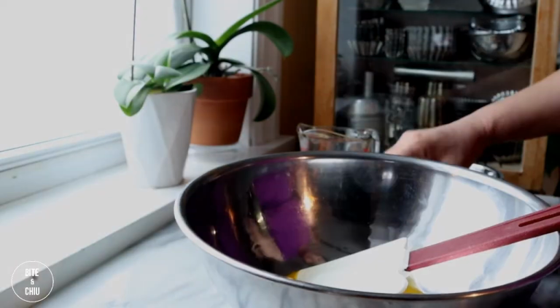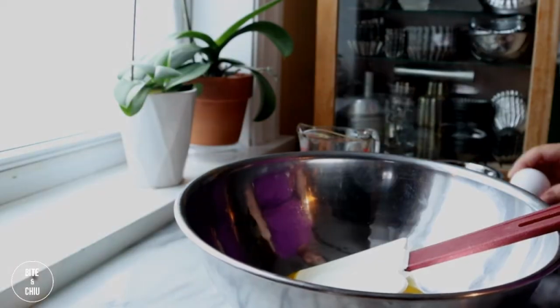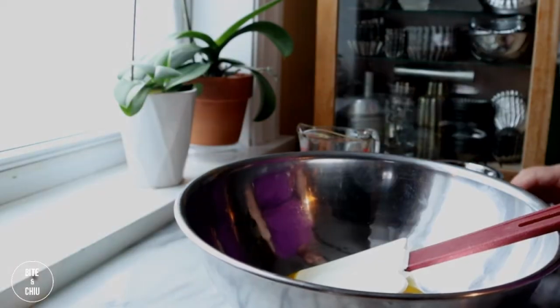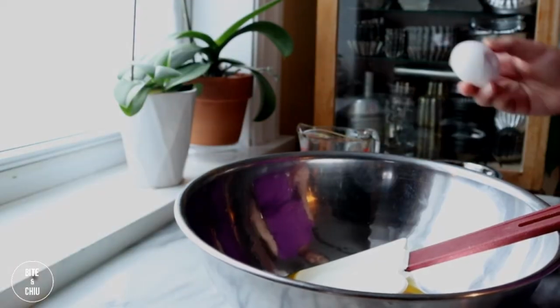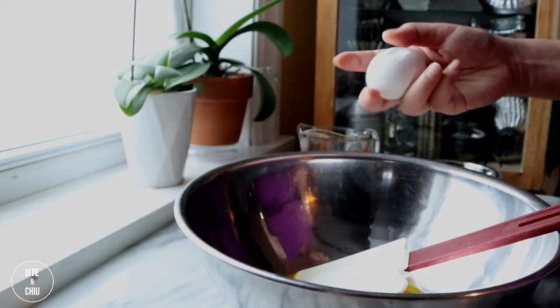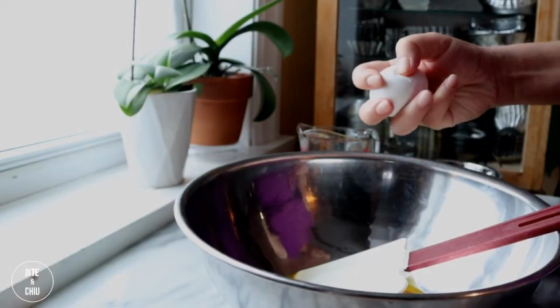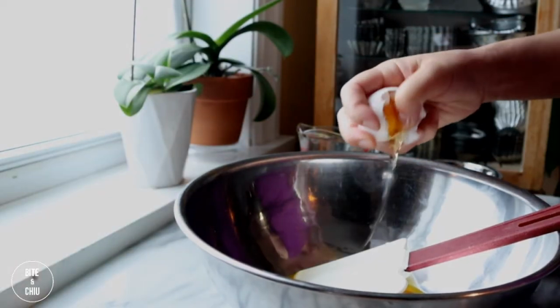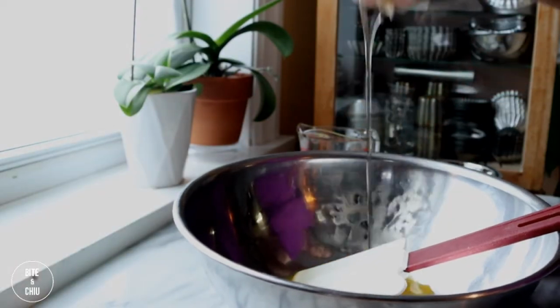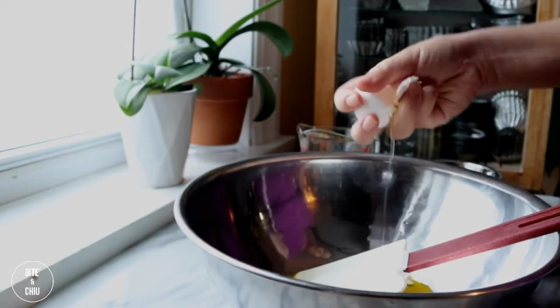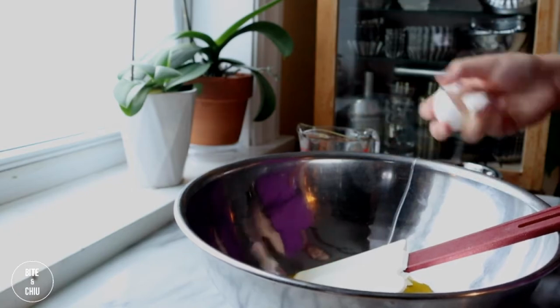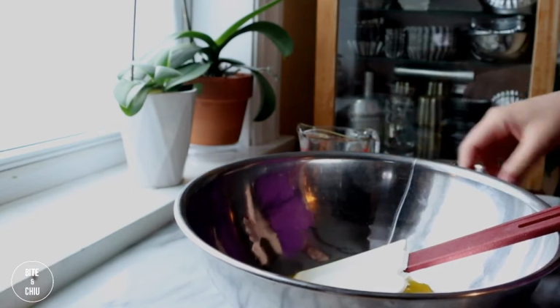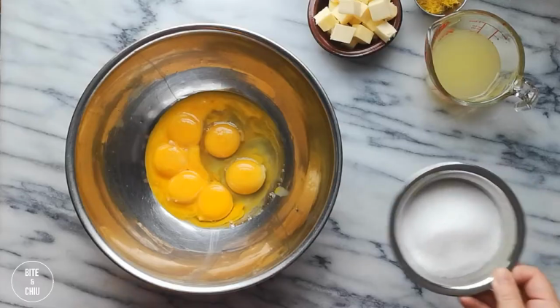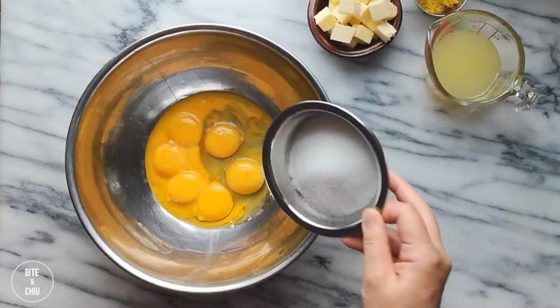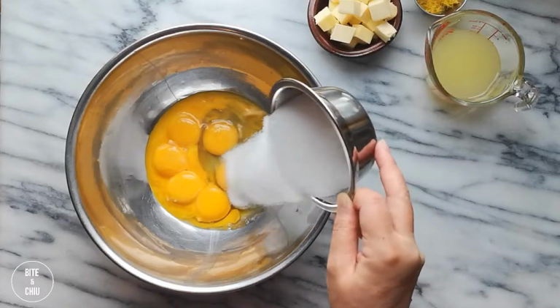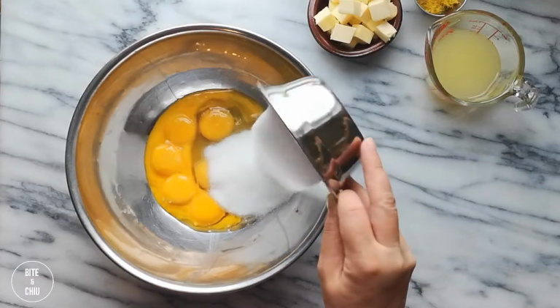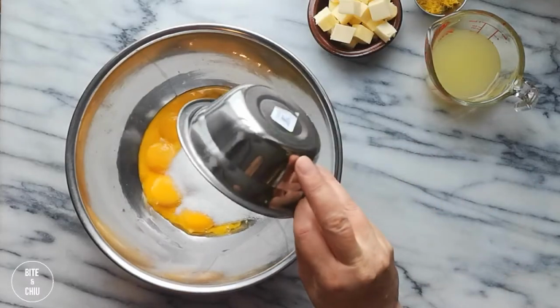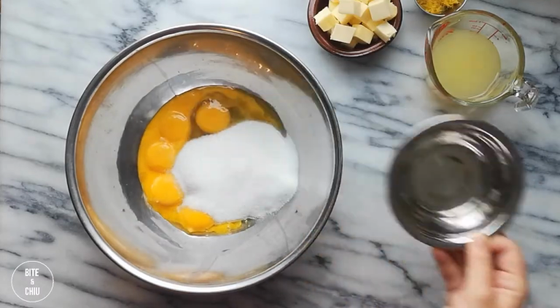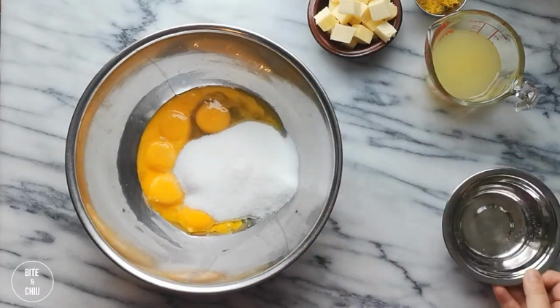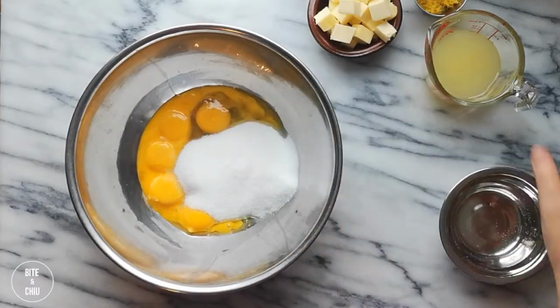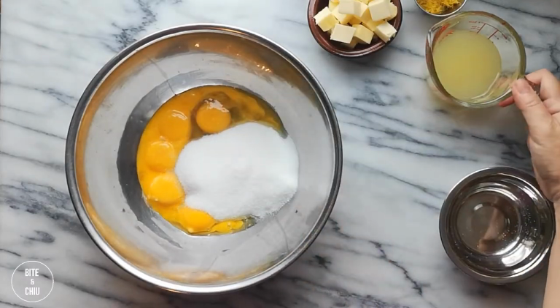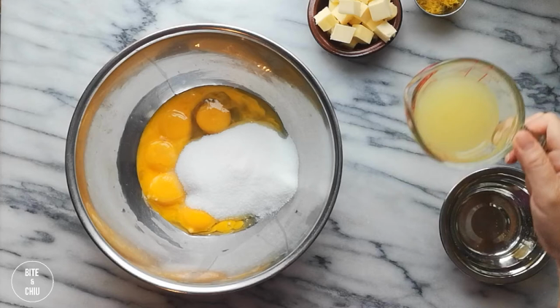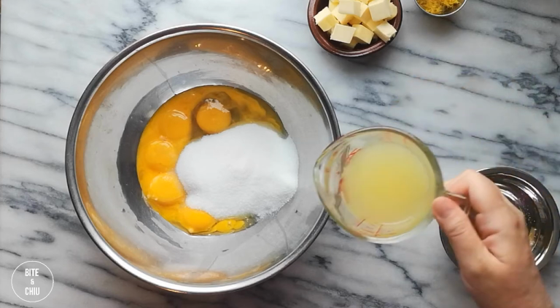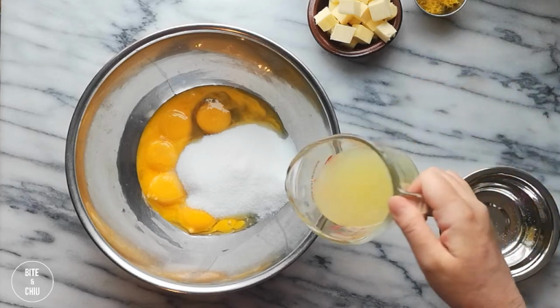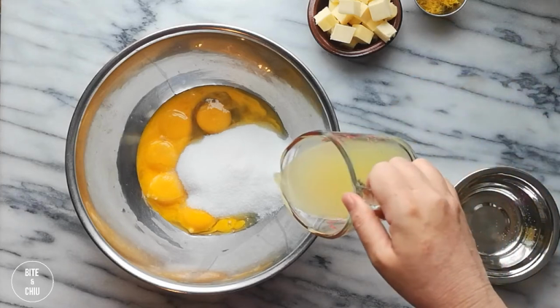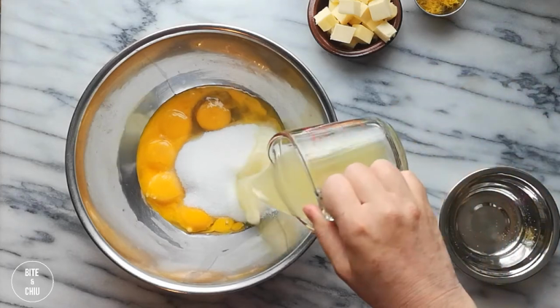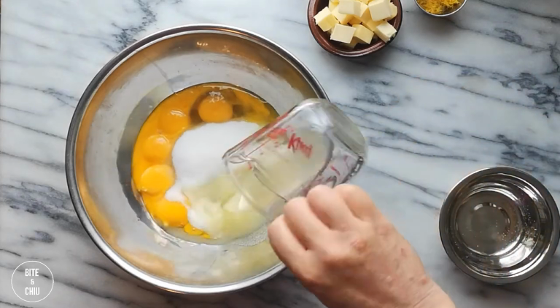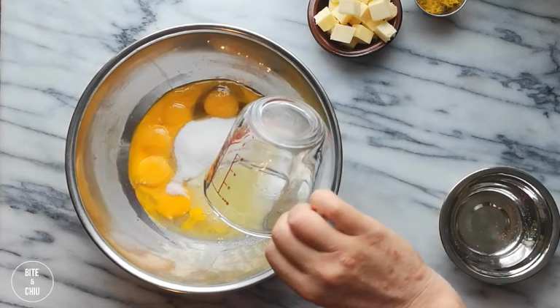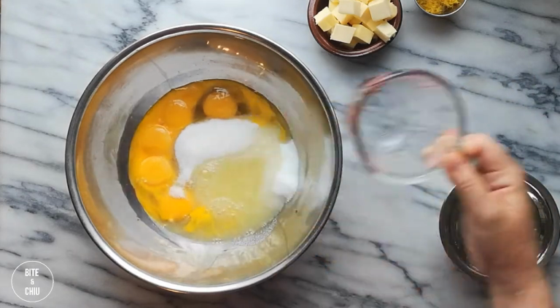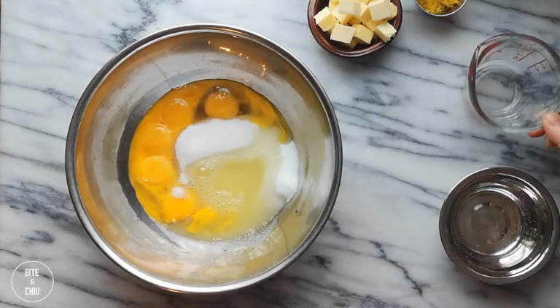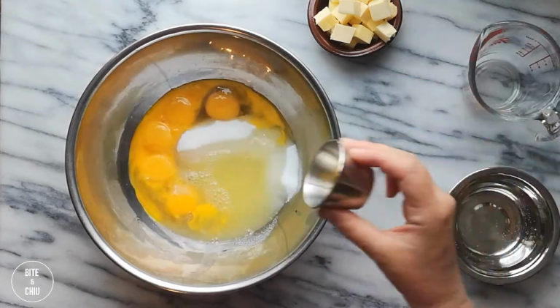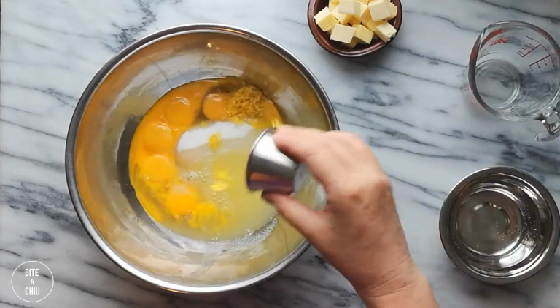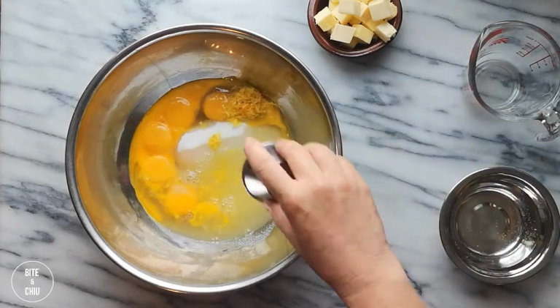Combine egg yolks, eggs, sugar, lemon juice, and lemon zest in a mixing bowl. If we were to create a lemon curd, the butter would be added in now. But as this is a lemon cream, refrain from adding the butter until later.